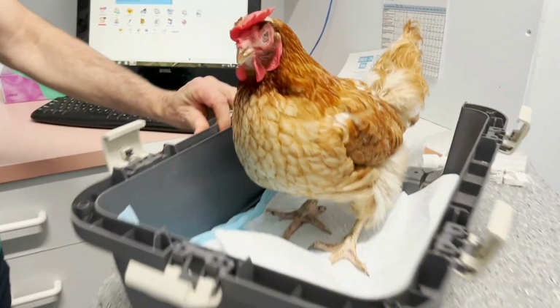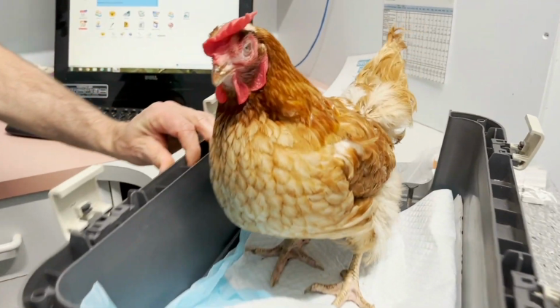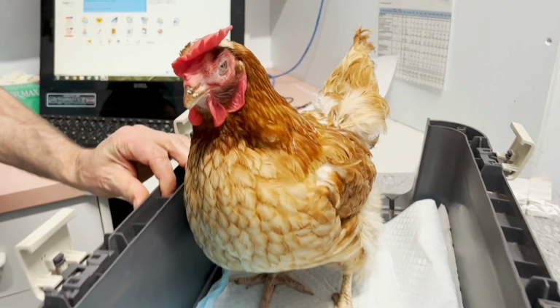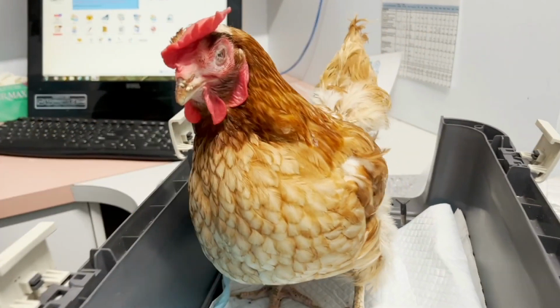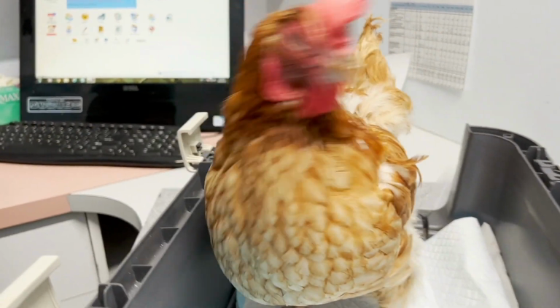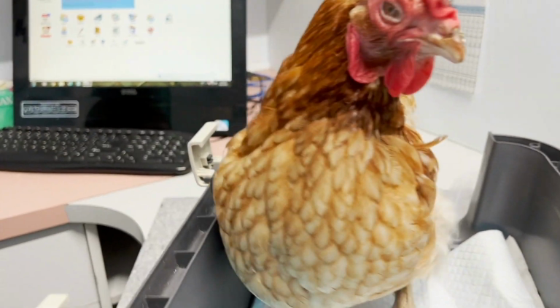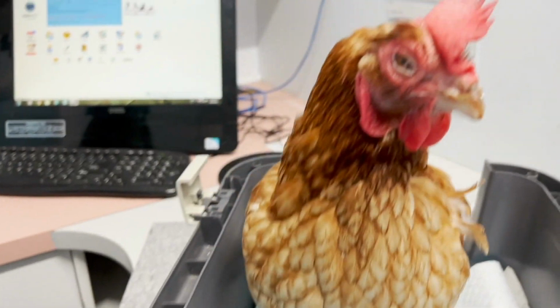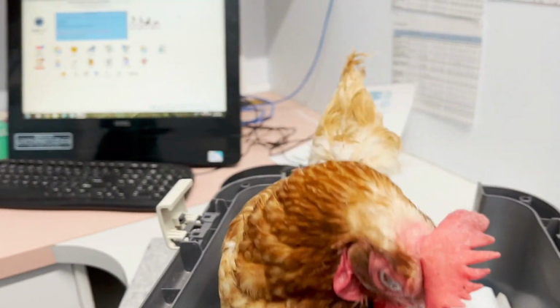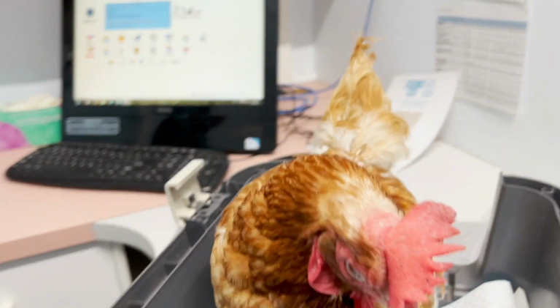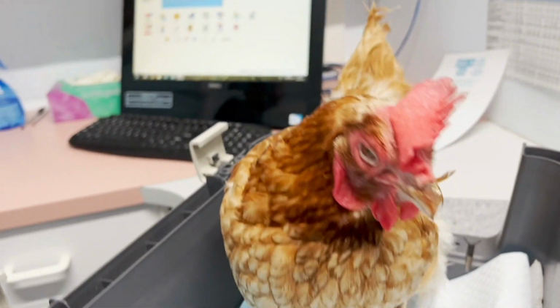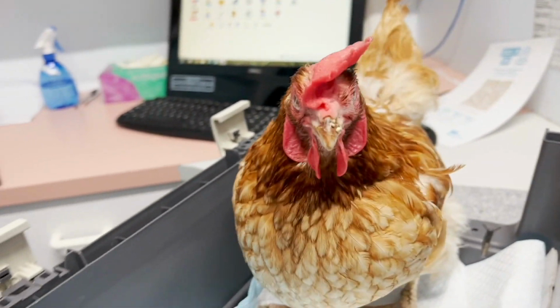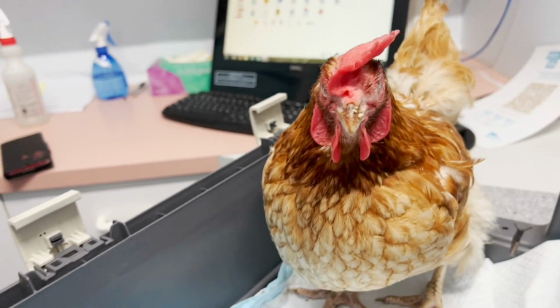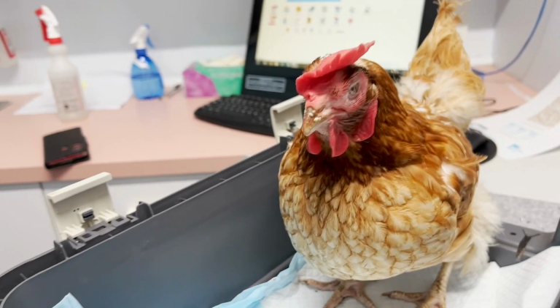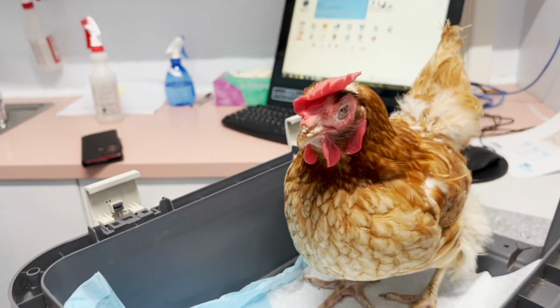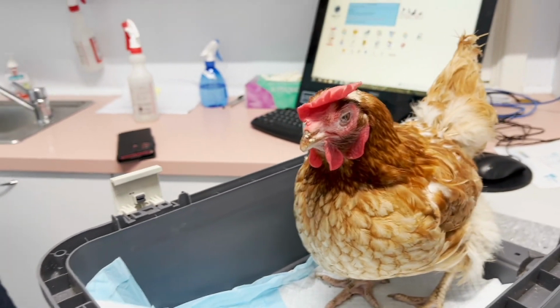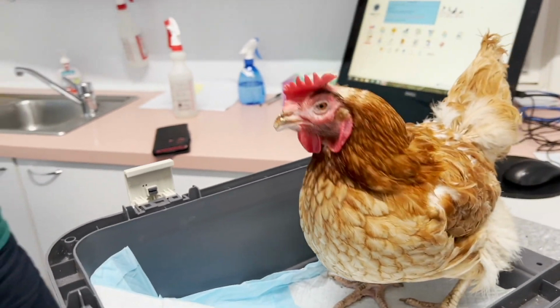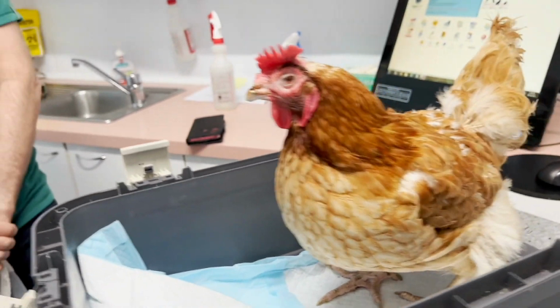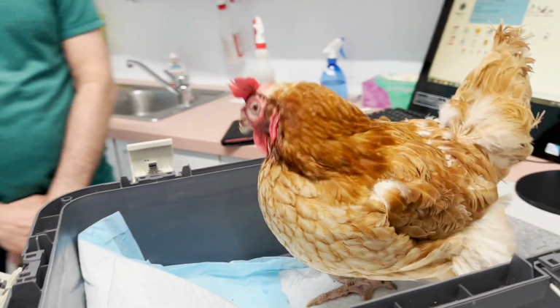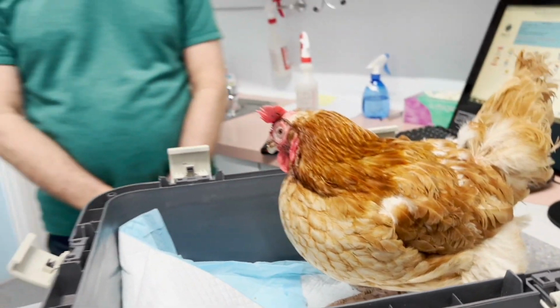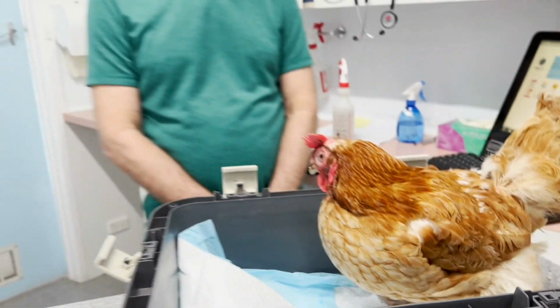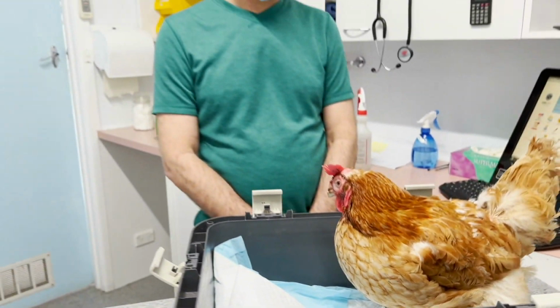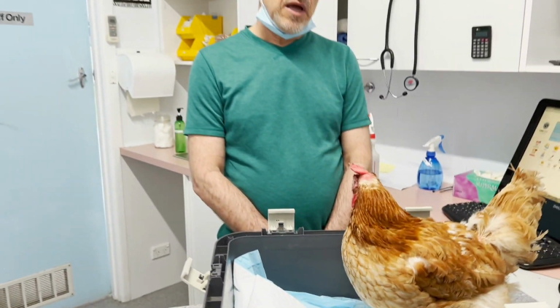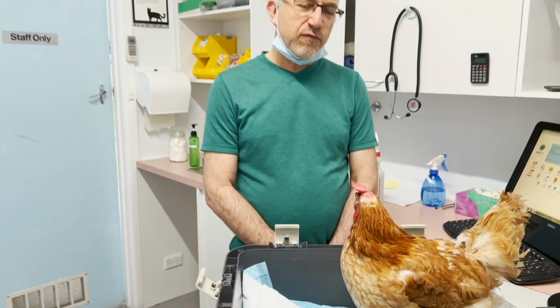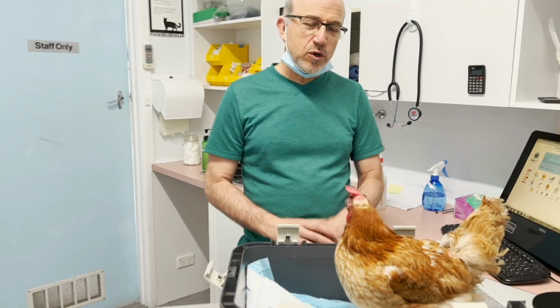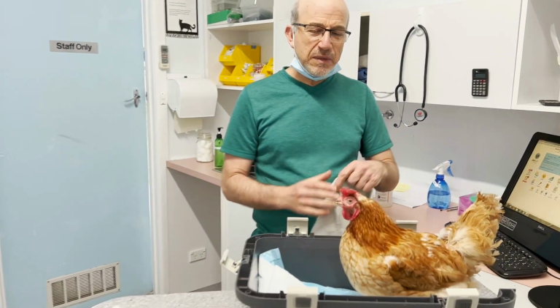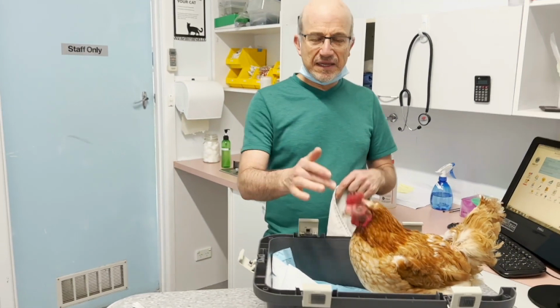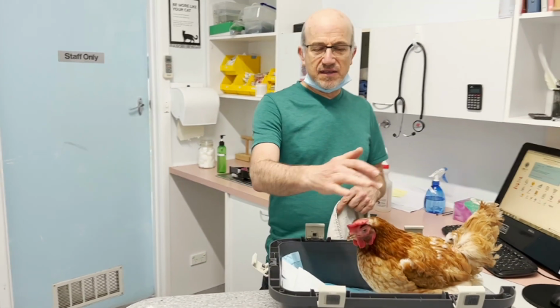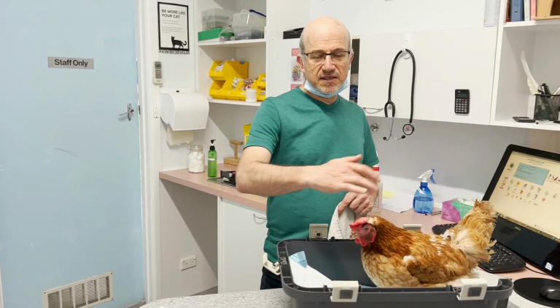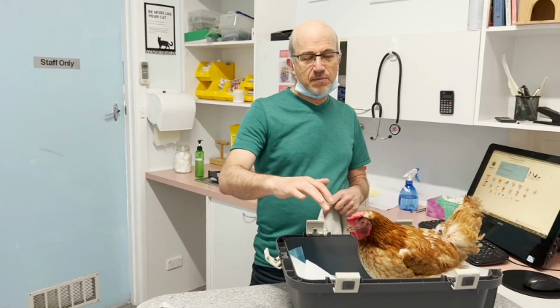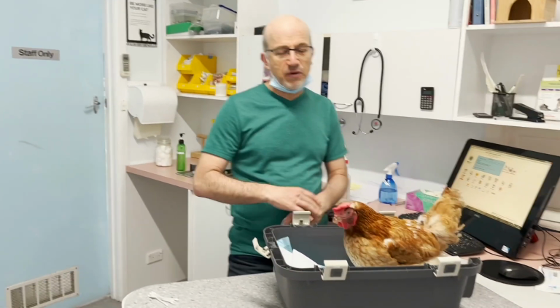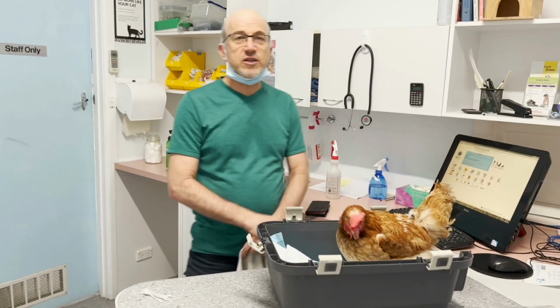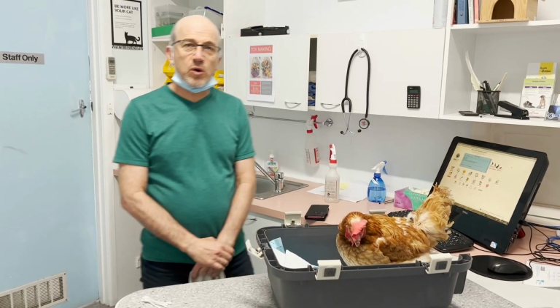One of the sad things about mycoplasma, which is the most common virus that causes it, is it really gets into the sinuses. For birds to be light, the sinuses end up being really swollen.